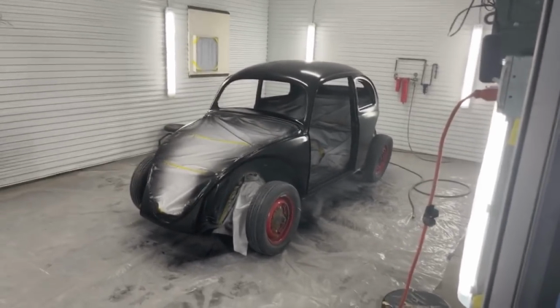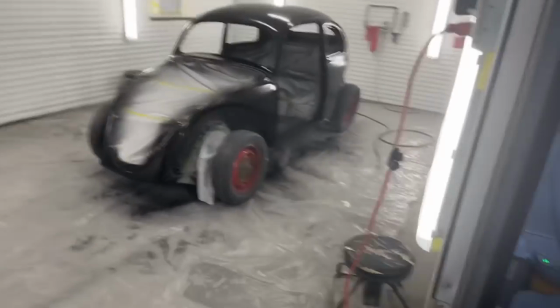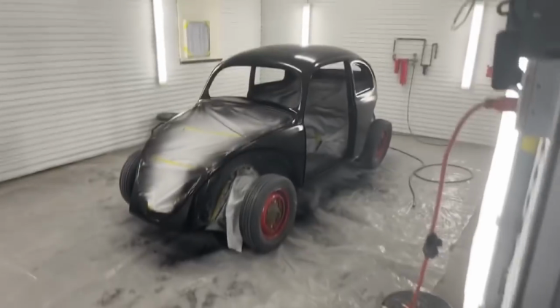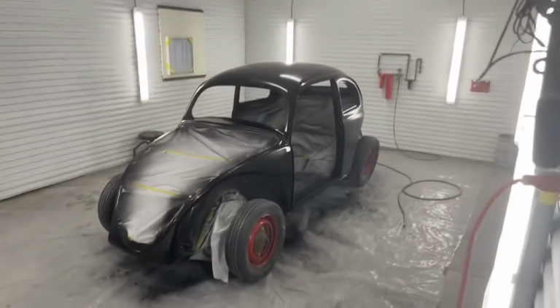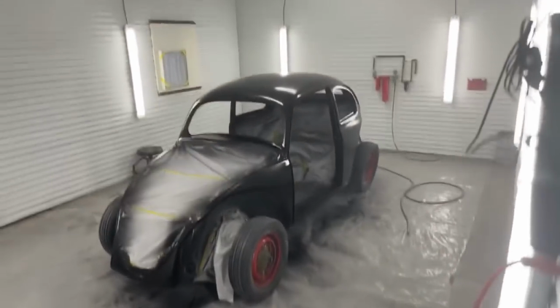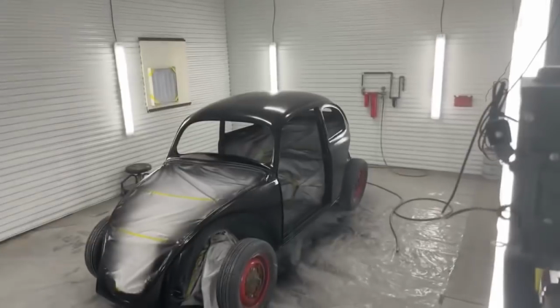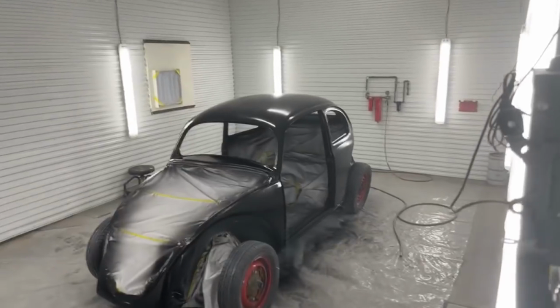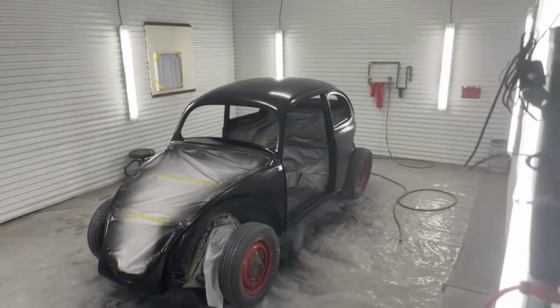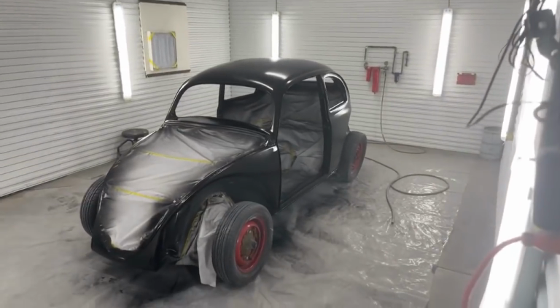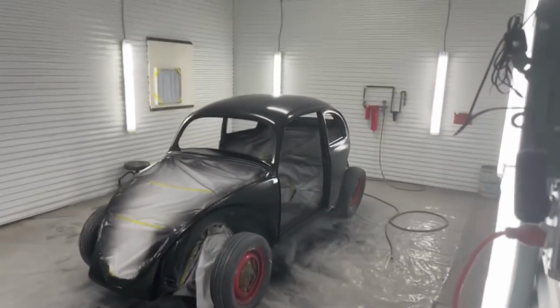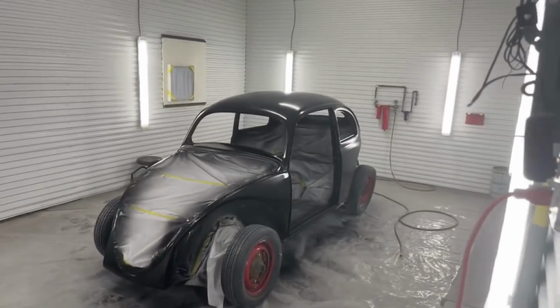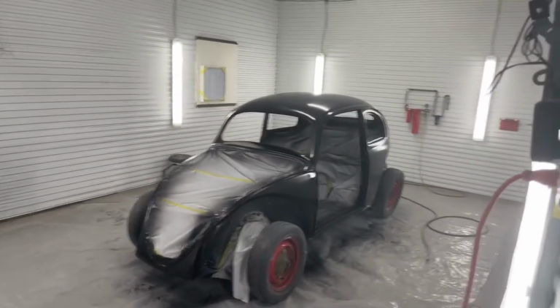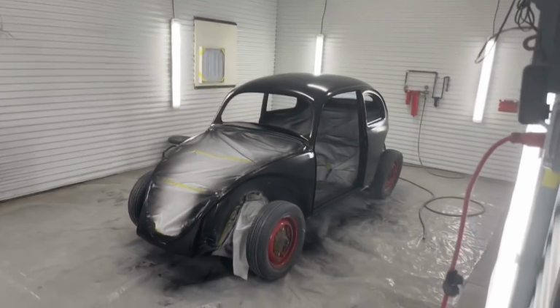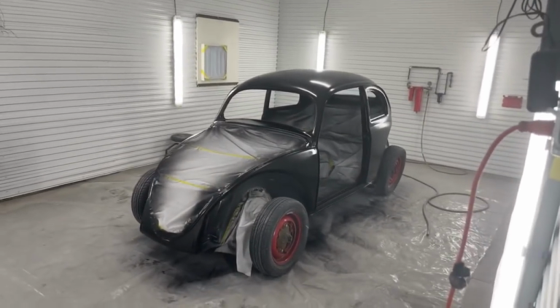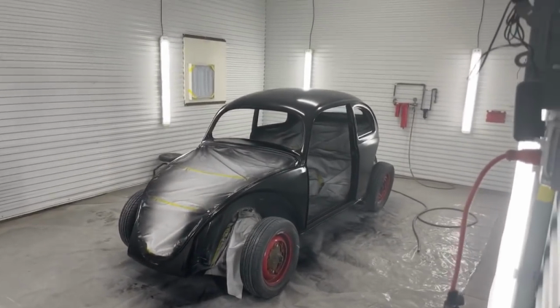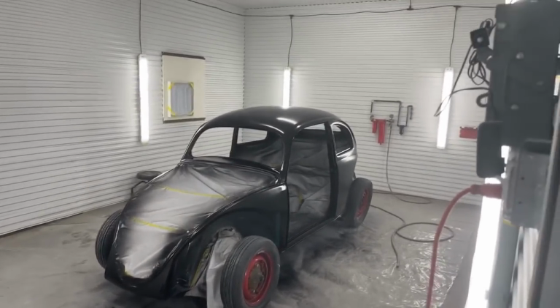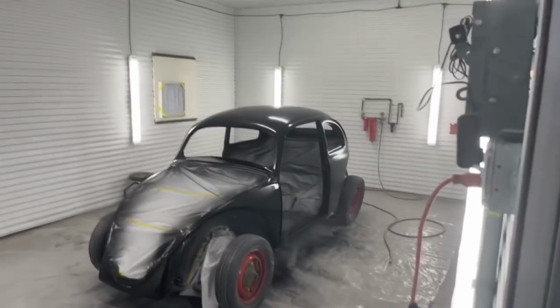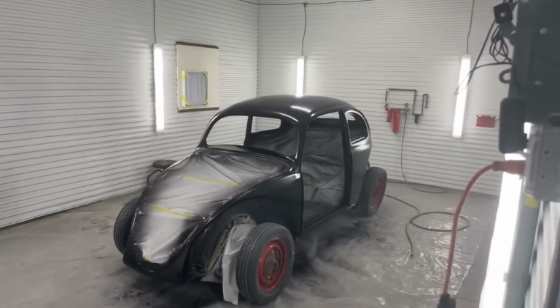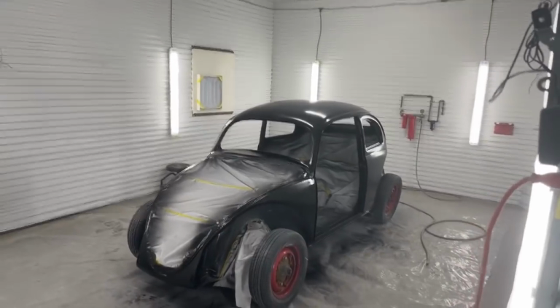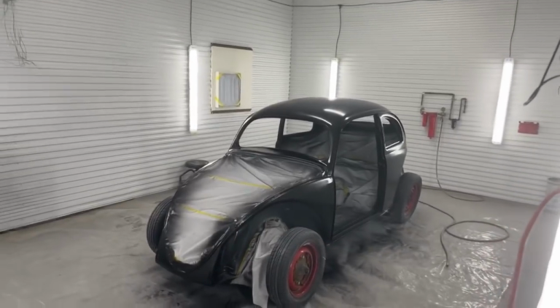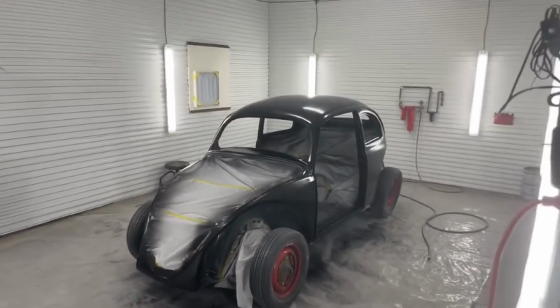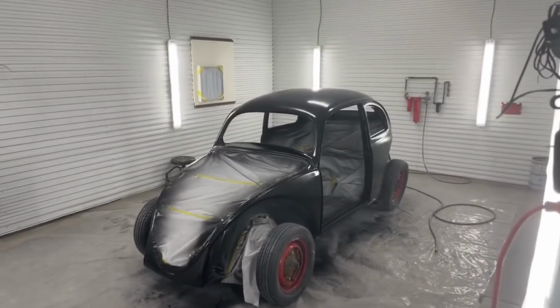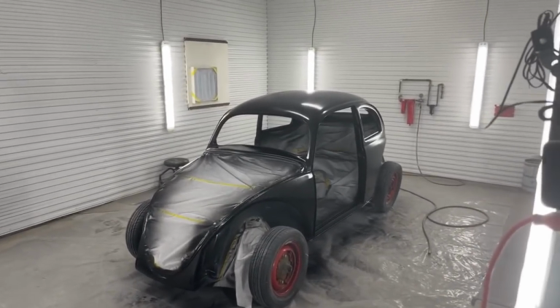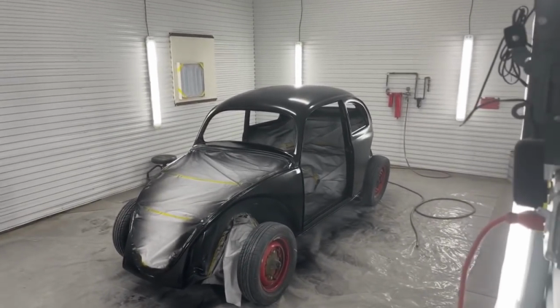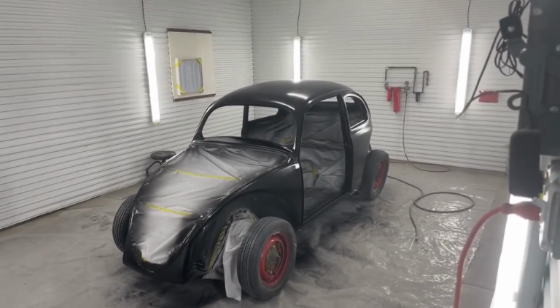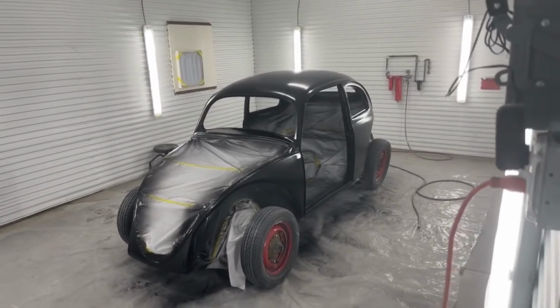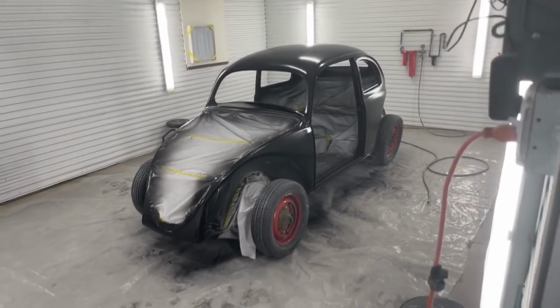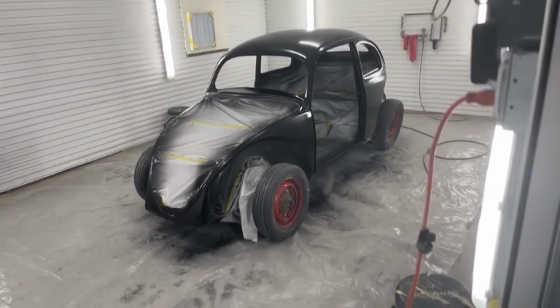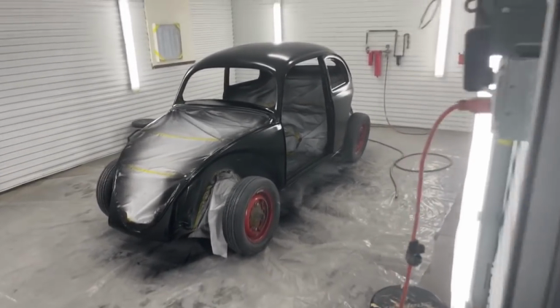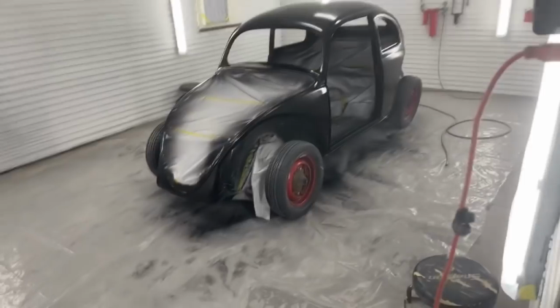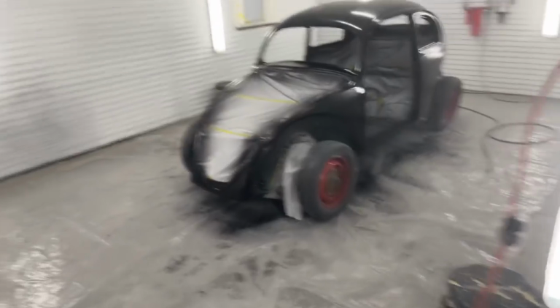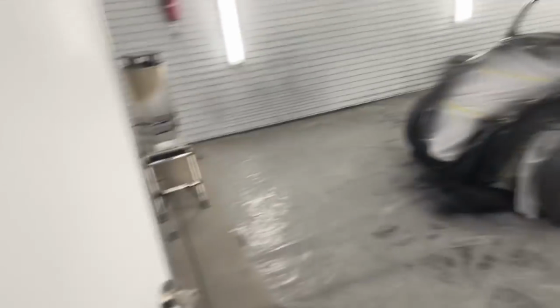You can look by the bug — you can see the beautiful body work that's been done to it, the awesome body work. This thing is straight as an arrow, and for all the situations we have, it's amazing.